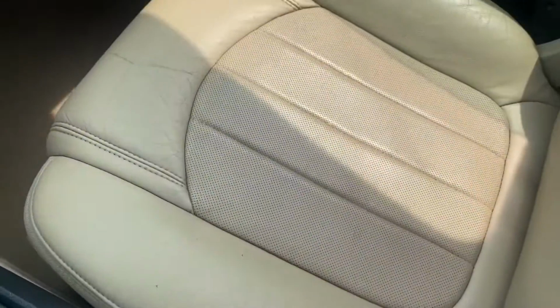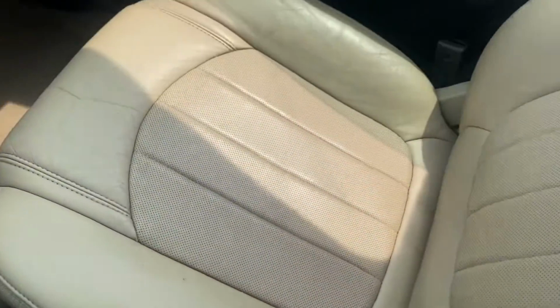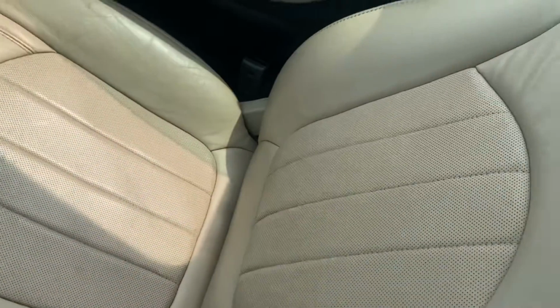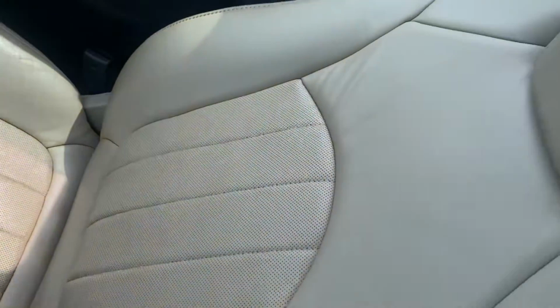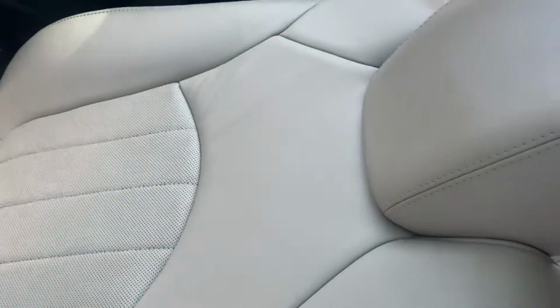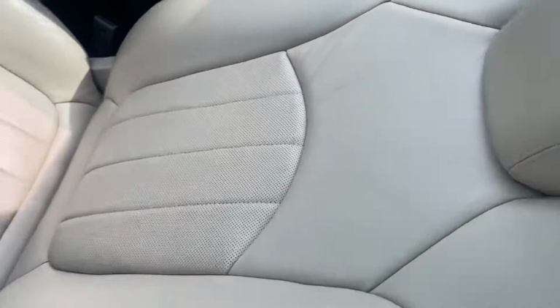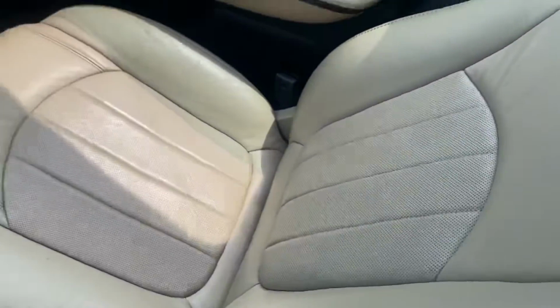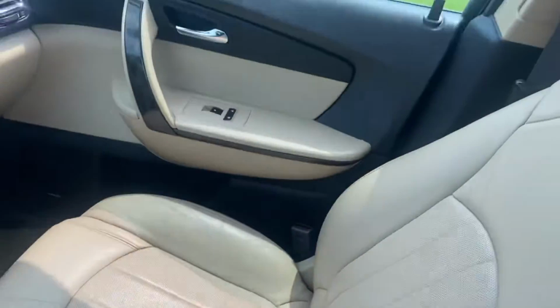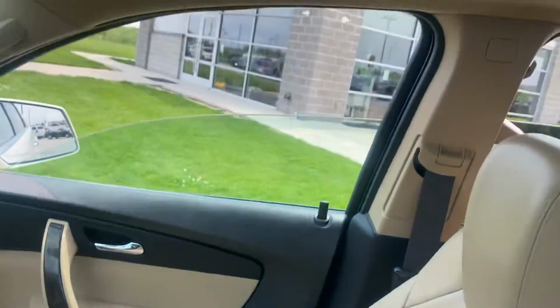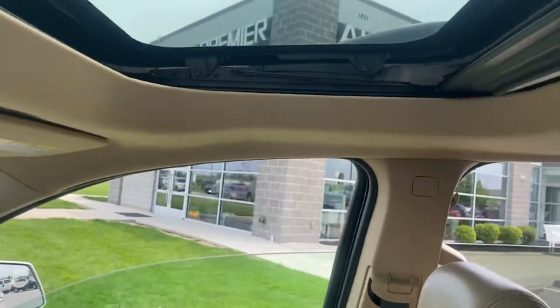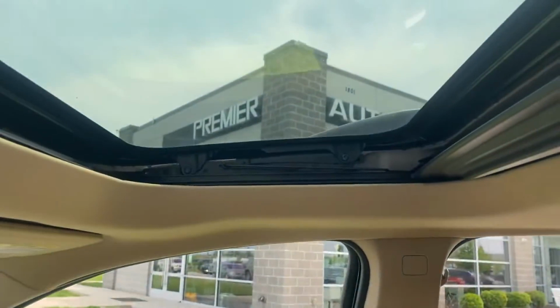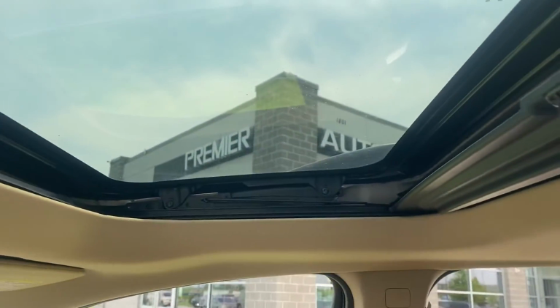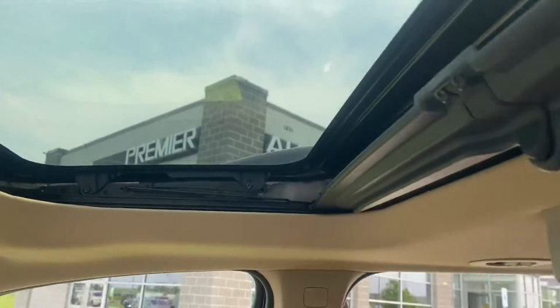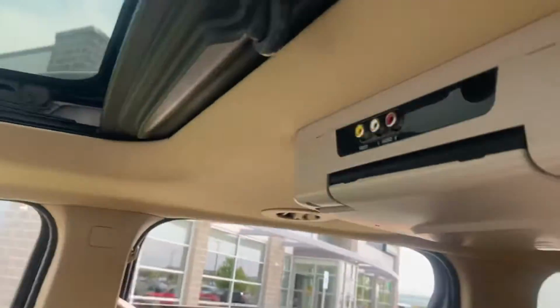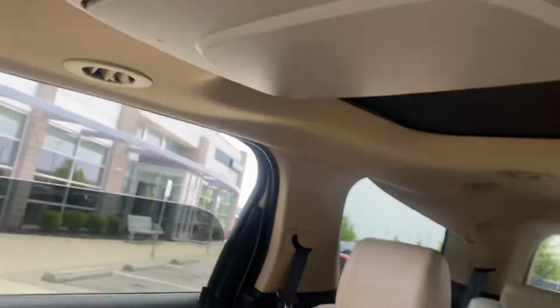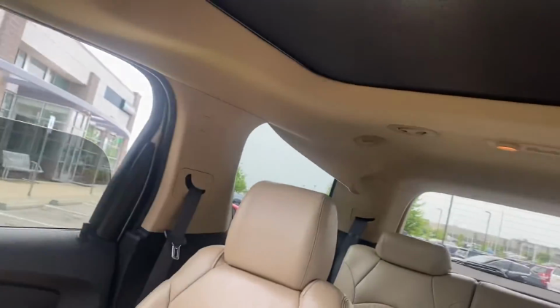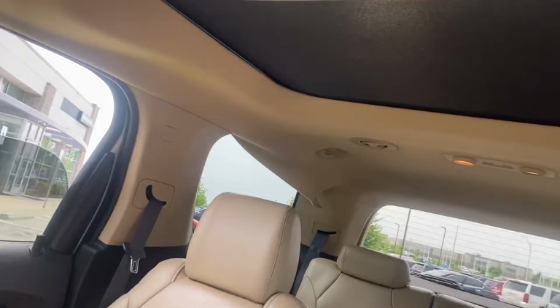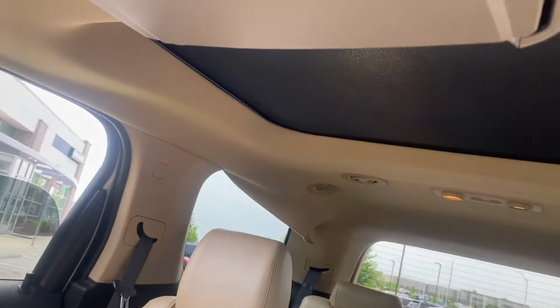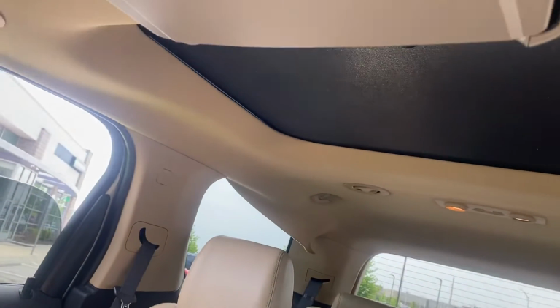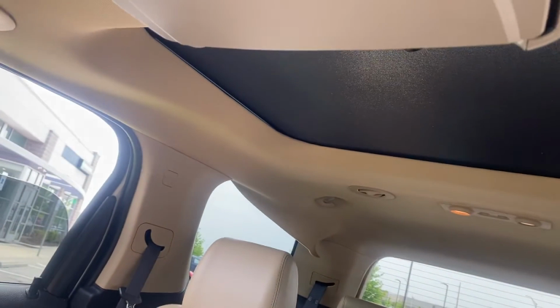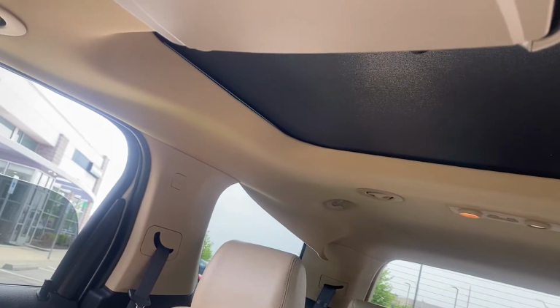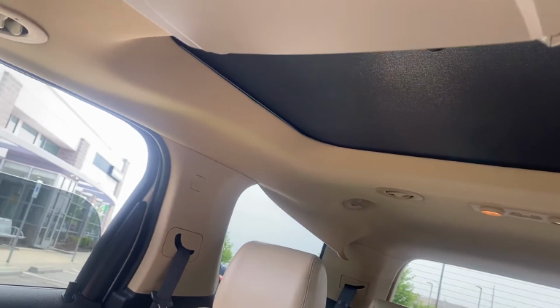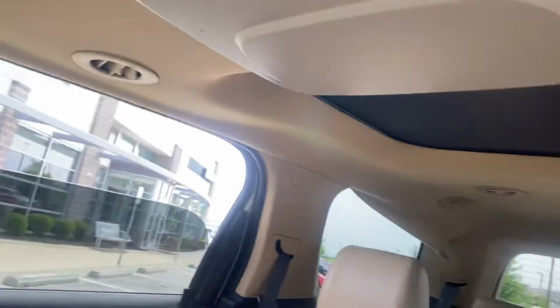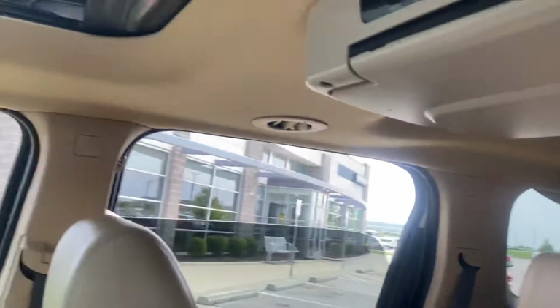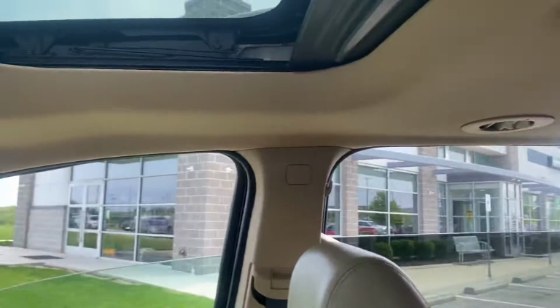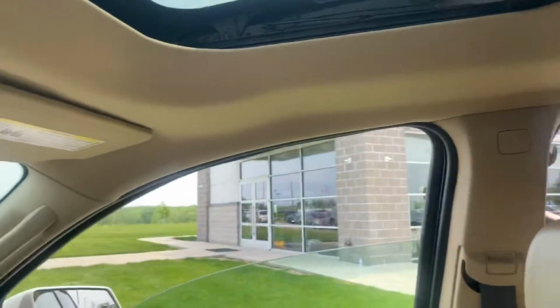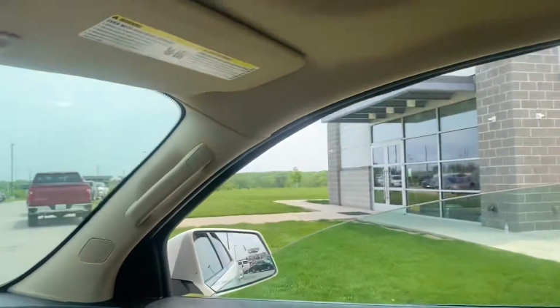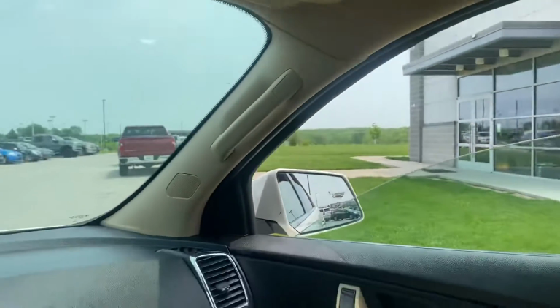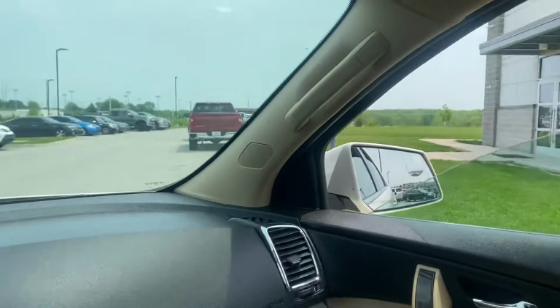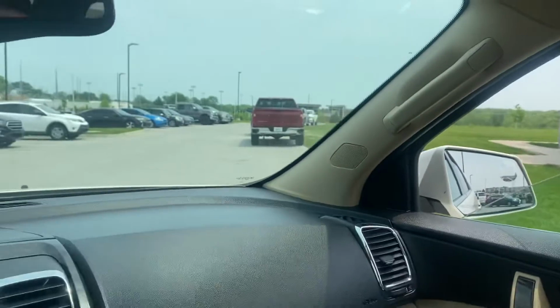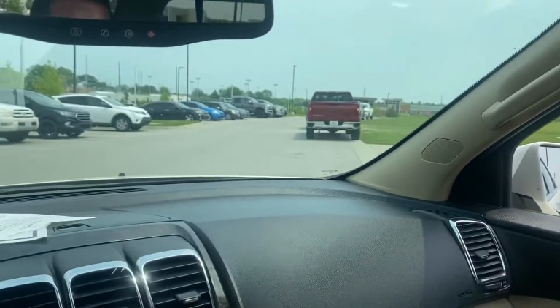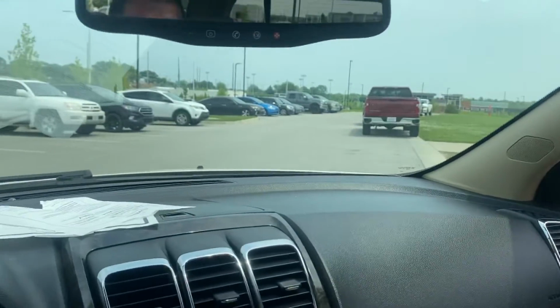Good looking passenger seat. Let's not forget about the sun roof. There actually is a moon roof back there also — I don't know if you saw that before. But that's the thing with these Denalis — they're just so nice.